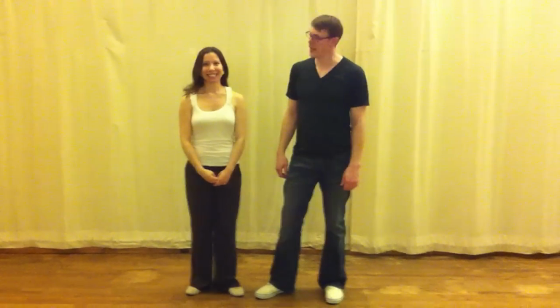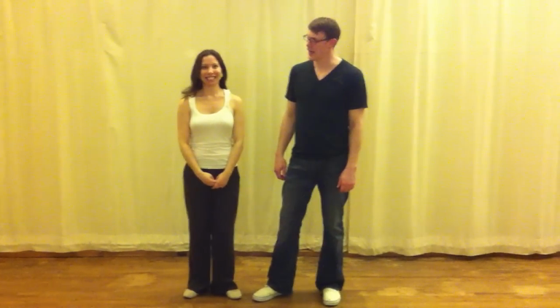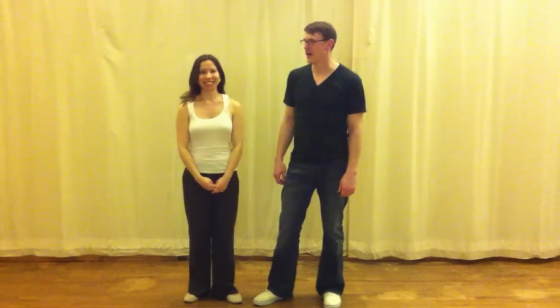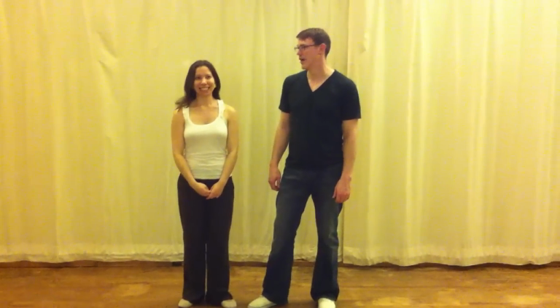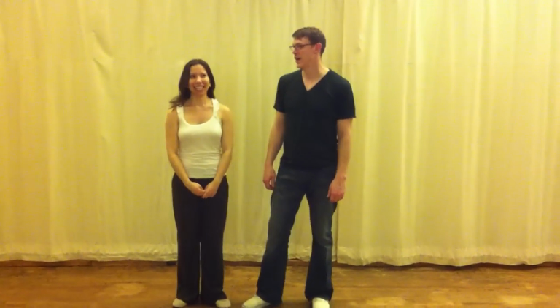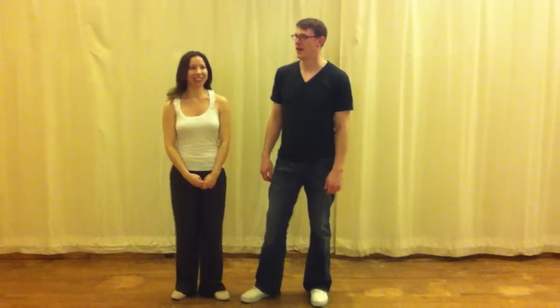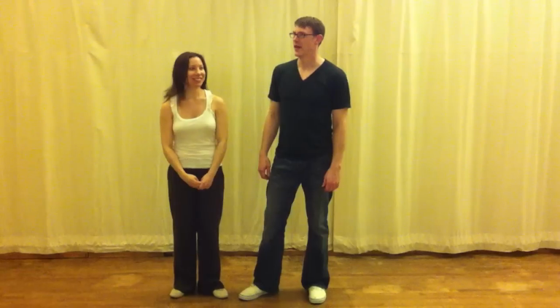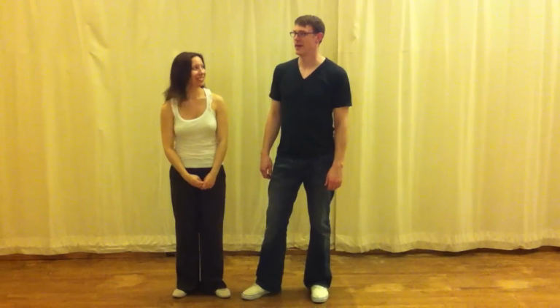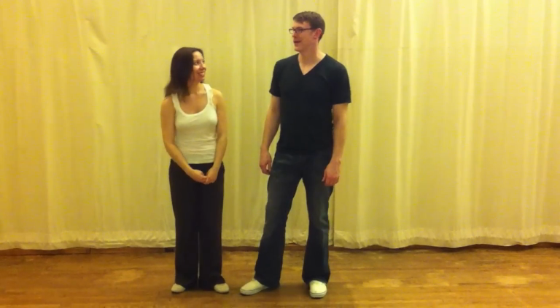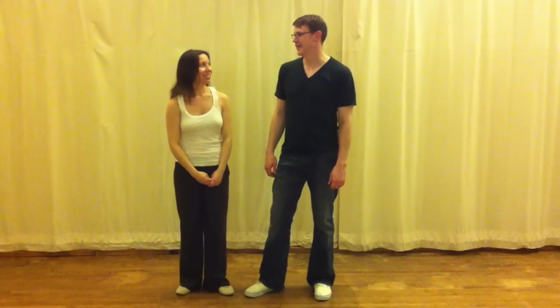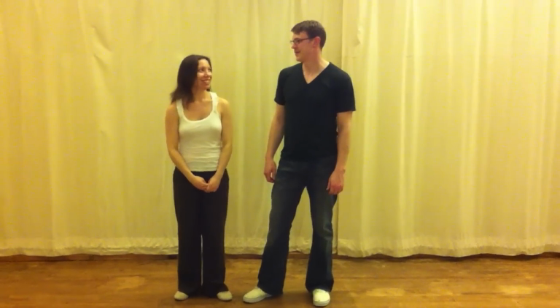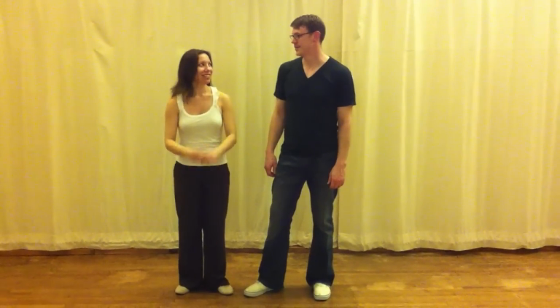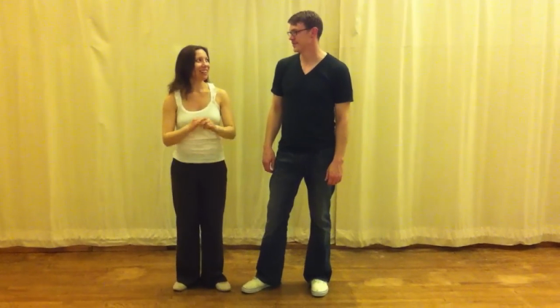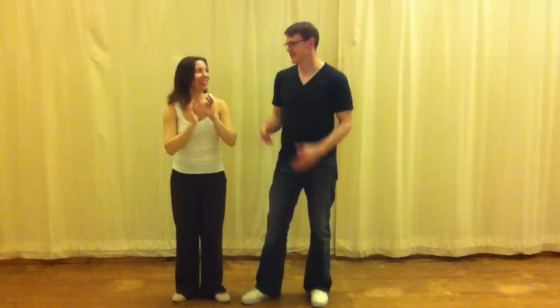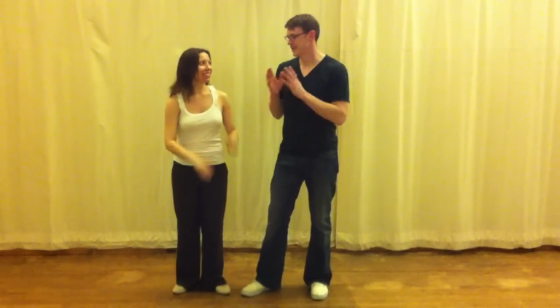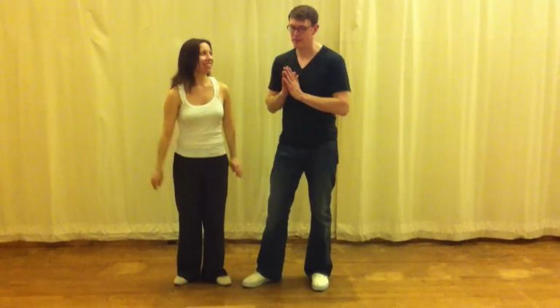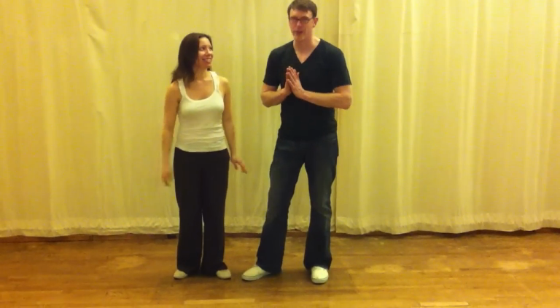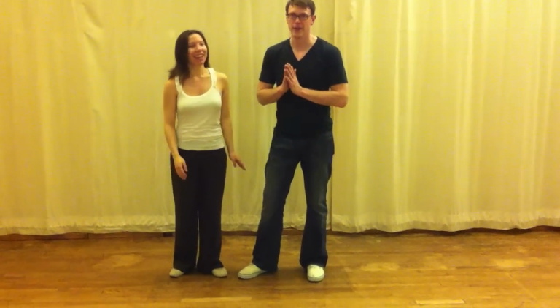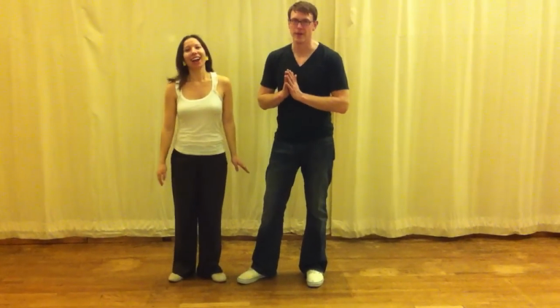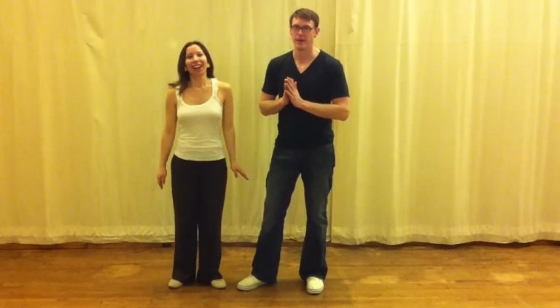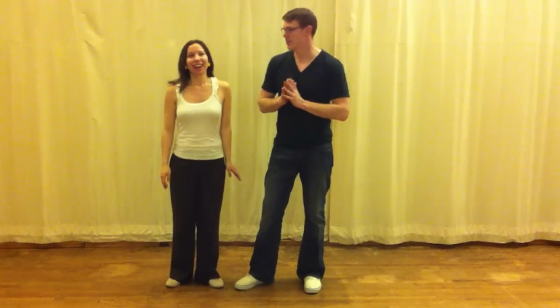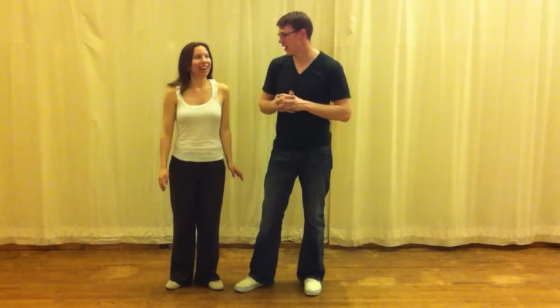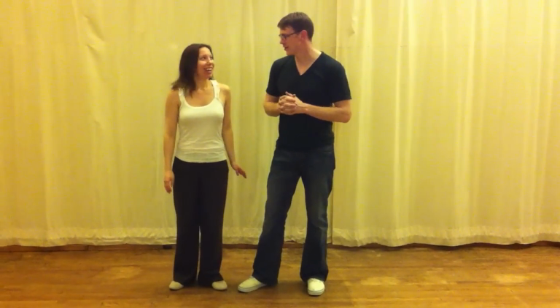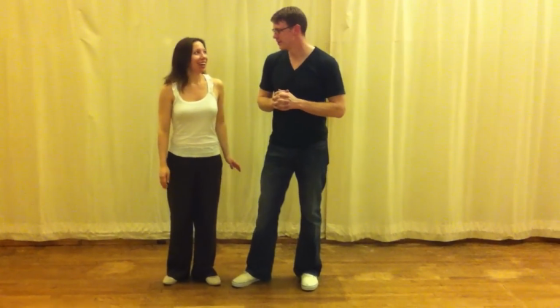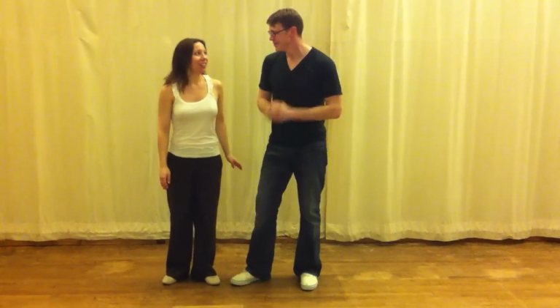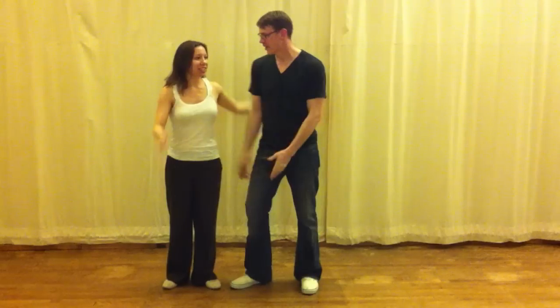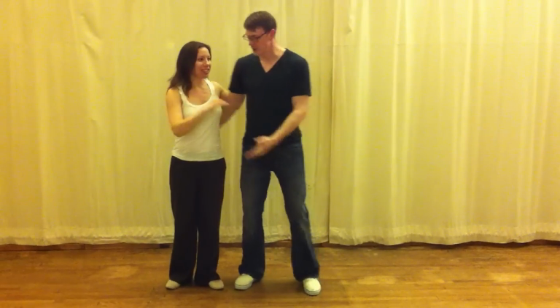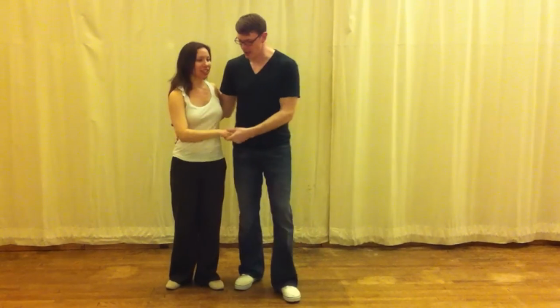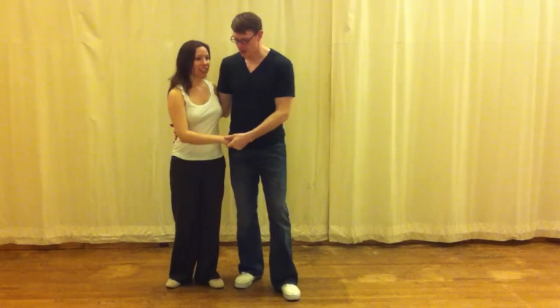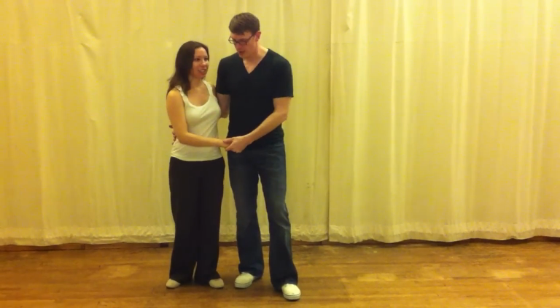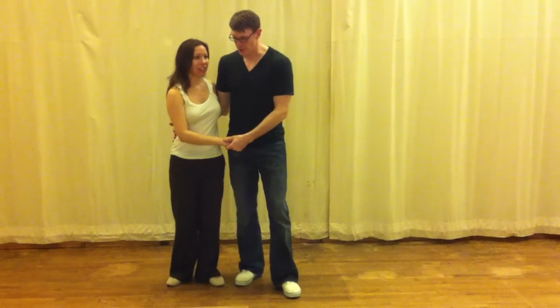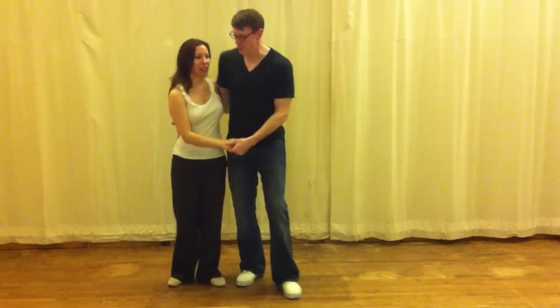Hey! Hello! Top Top Swing with Naomi and Peter, beginner class. We did a launch review.